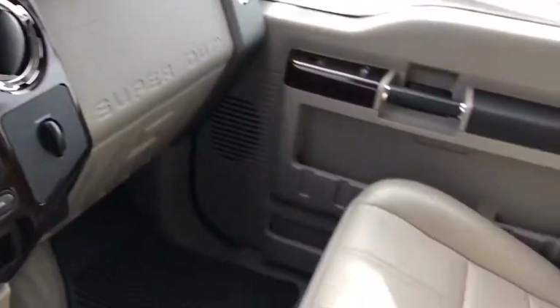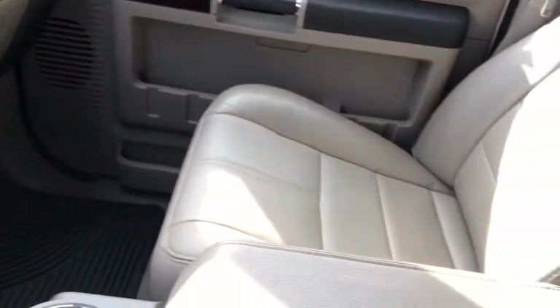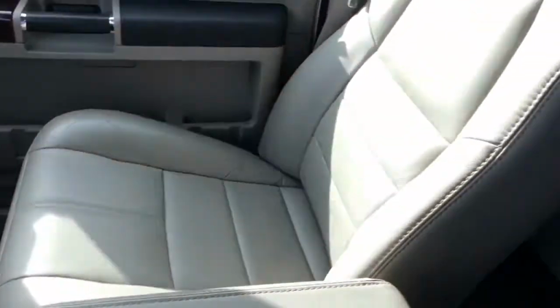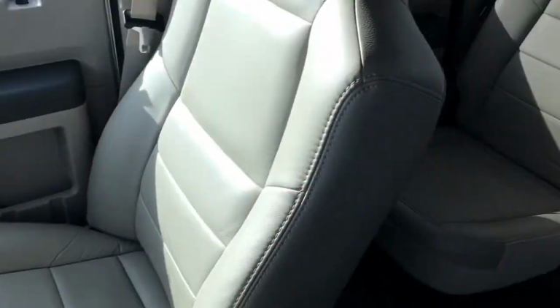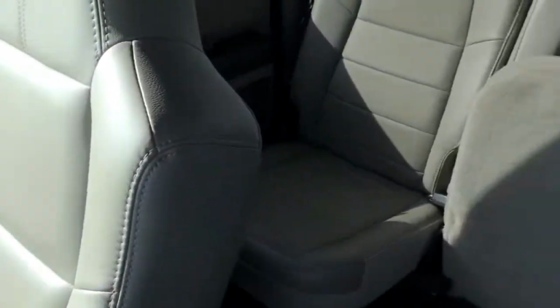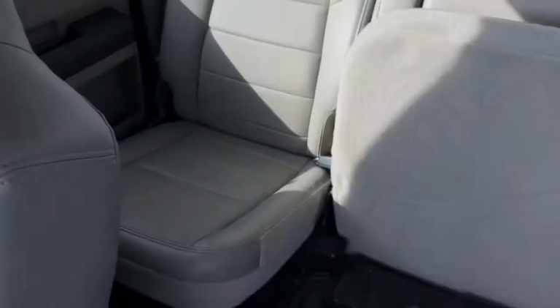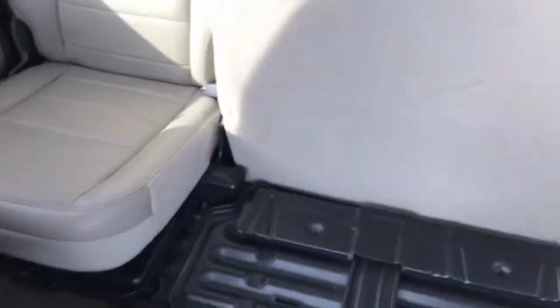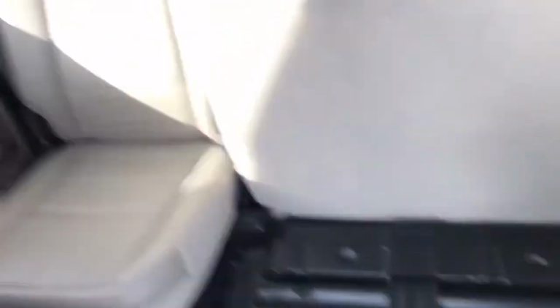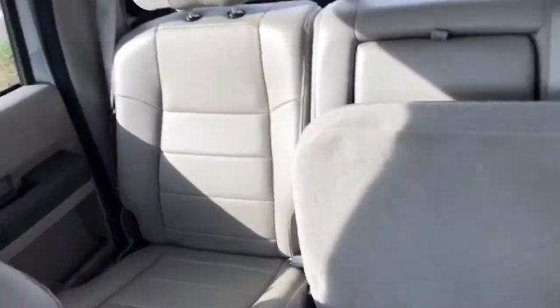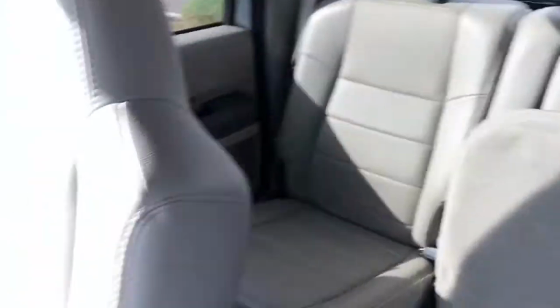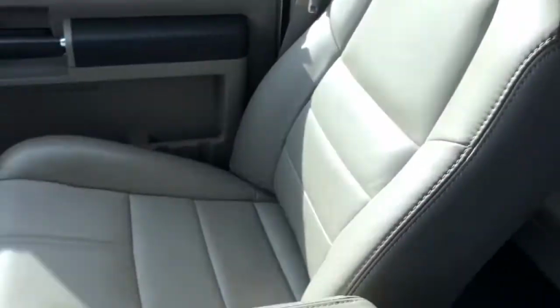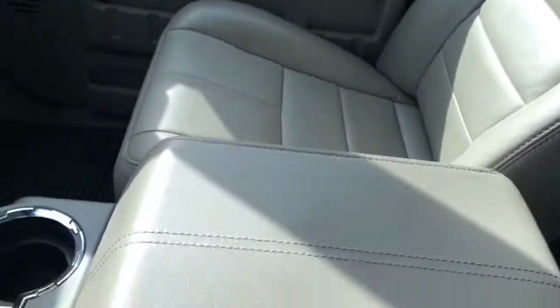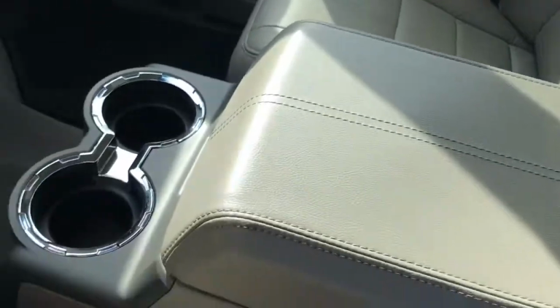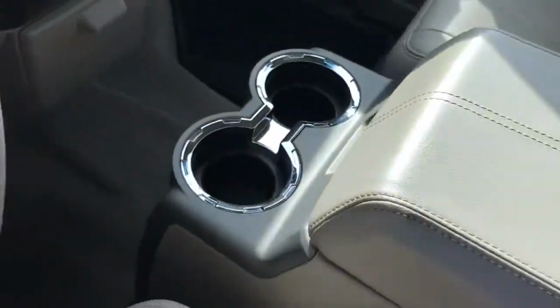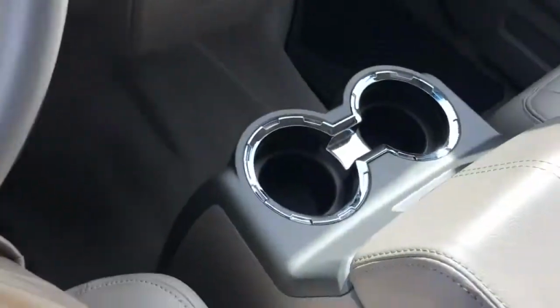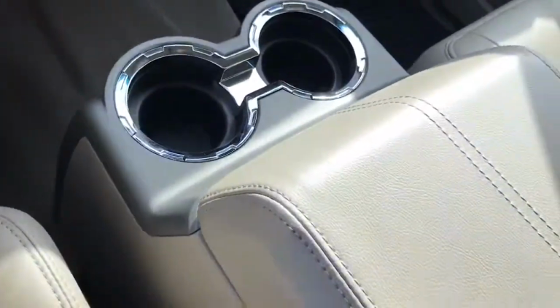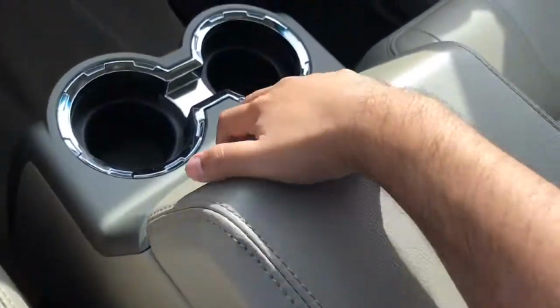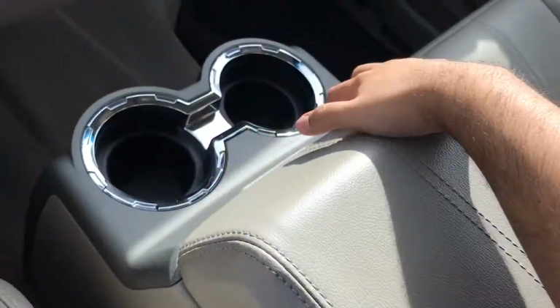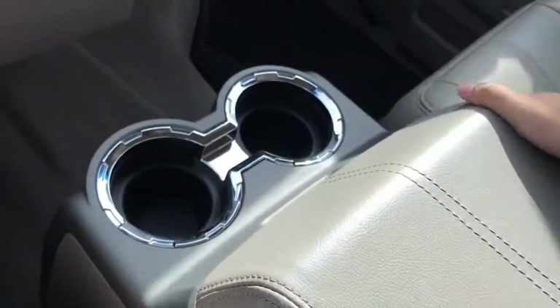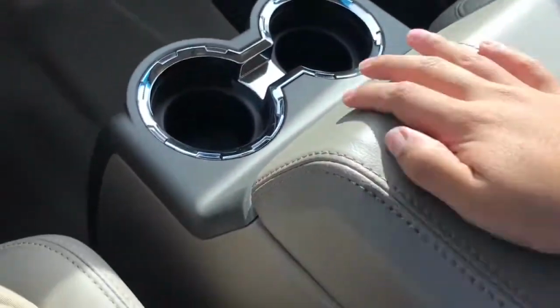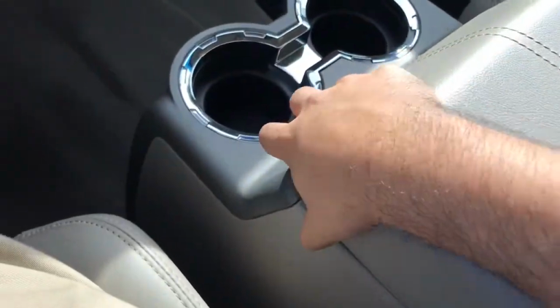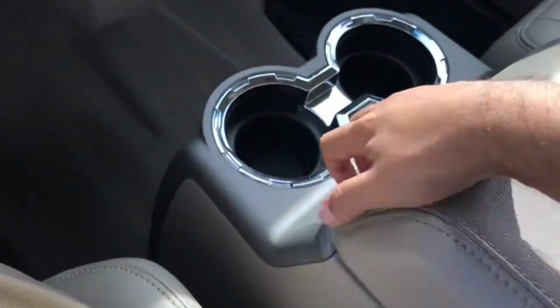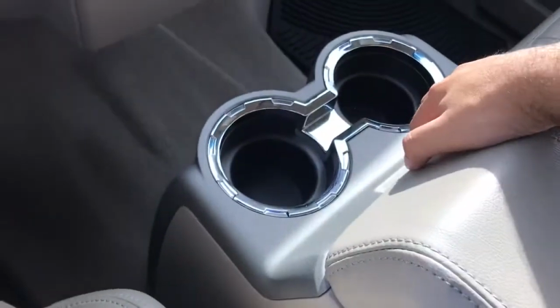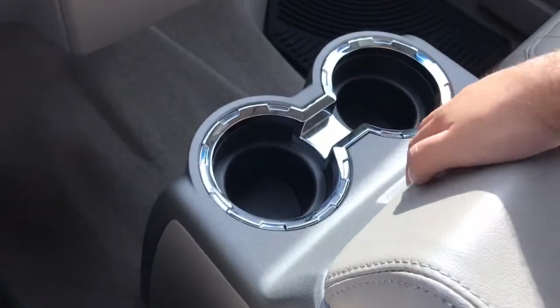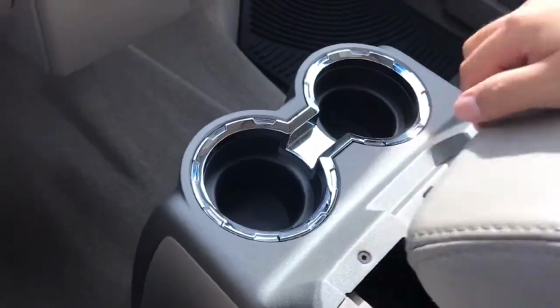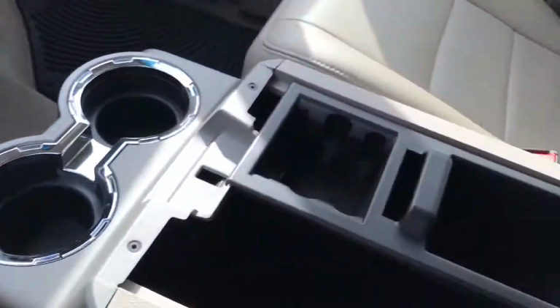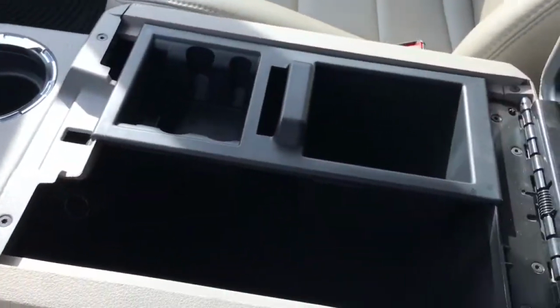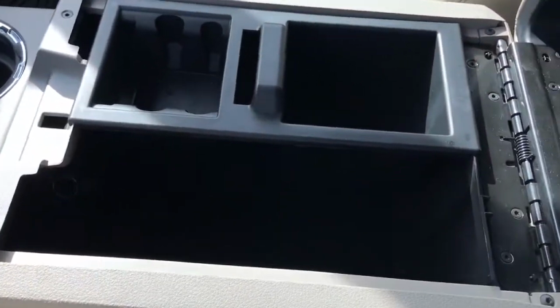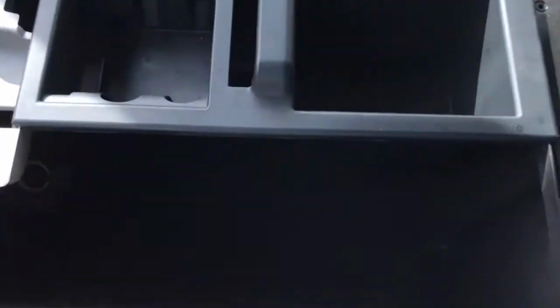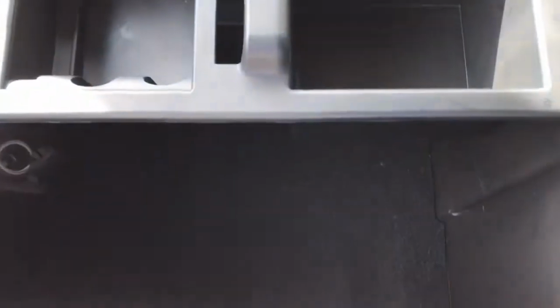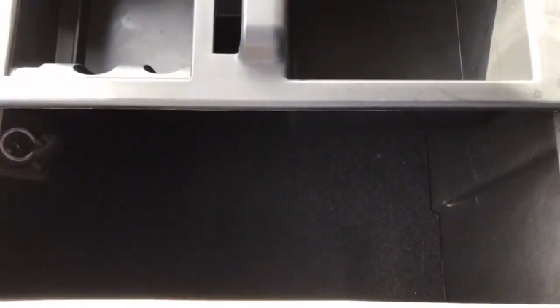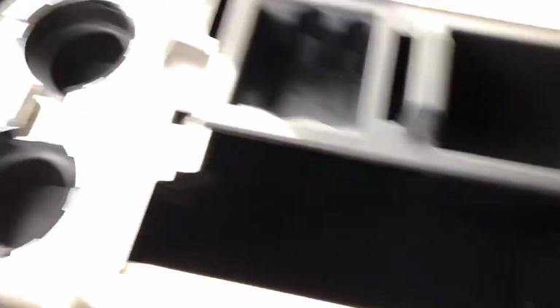Very nice clean truck, no cracks on the leather seats at all. I'll go ahead and put that down for you here. Here's the center console — I actually really like it. Pretty deep center console.